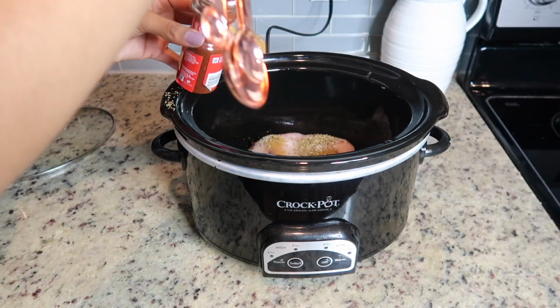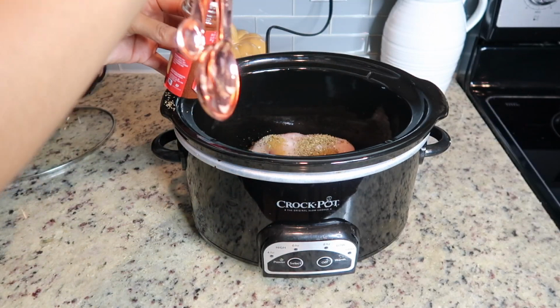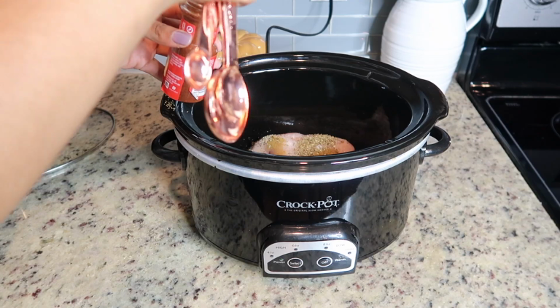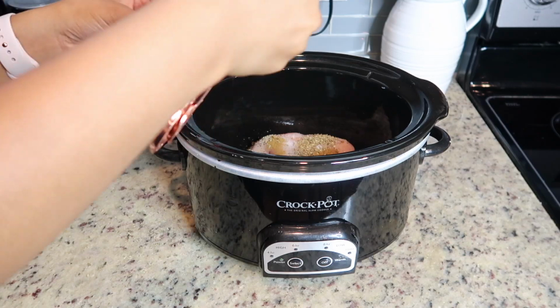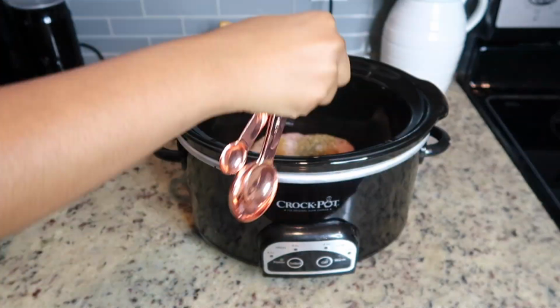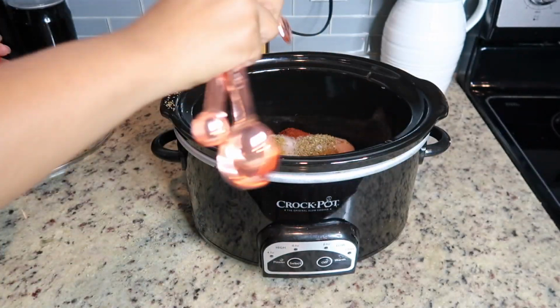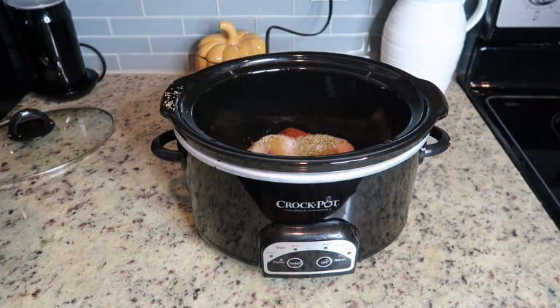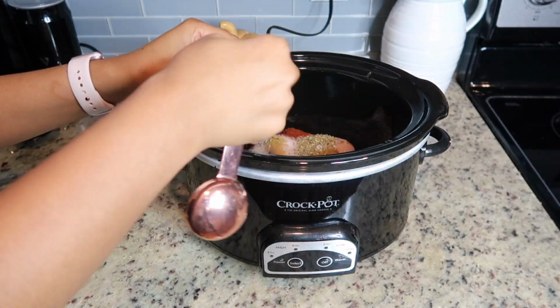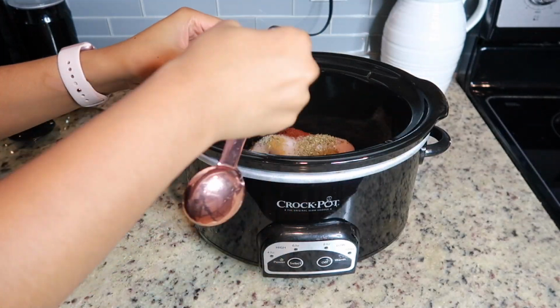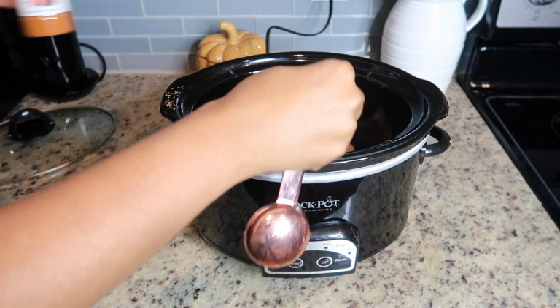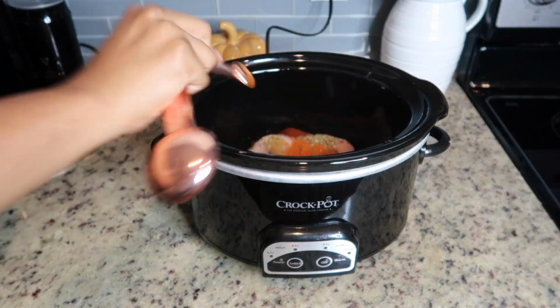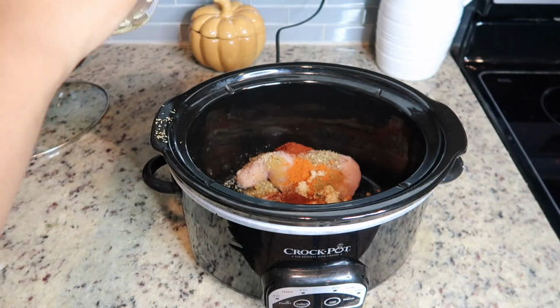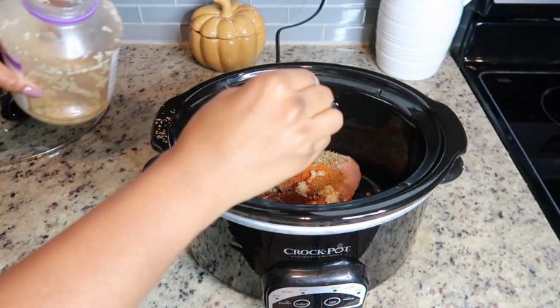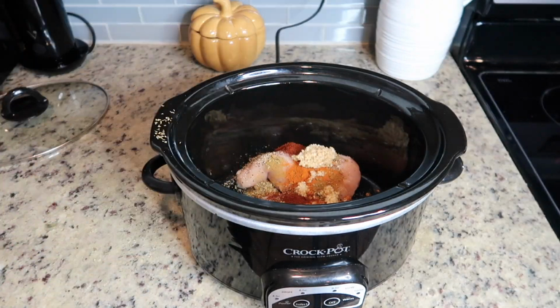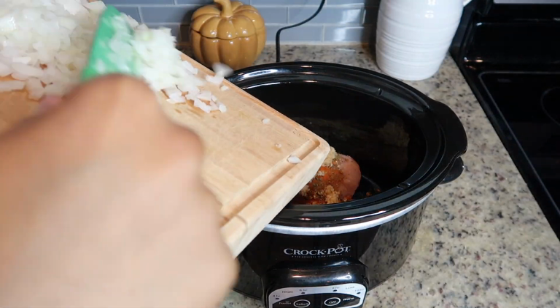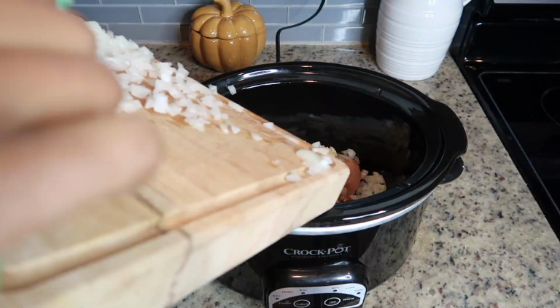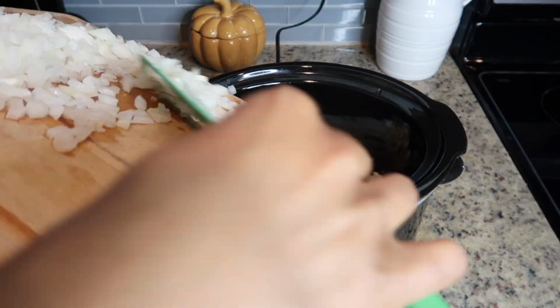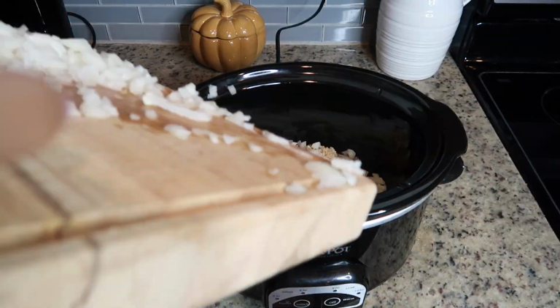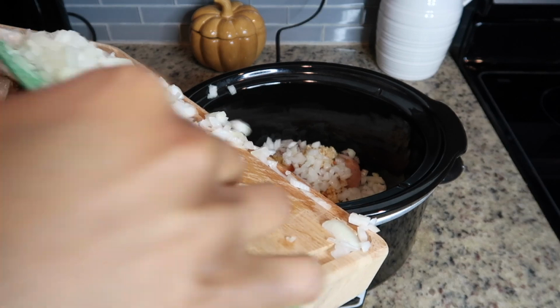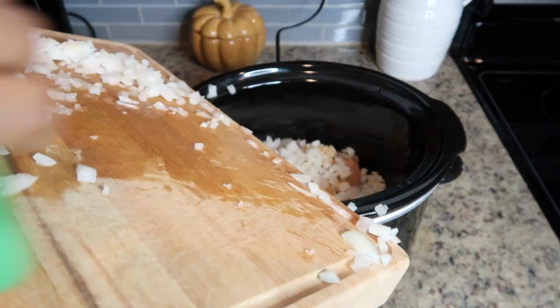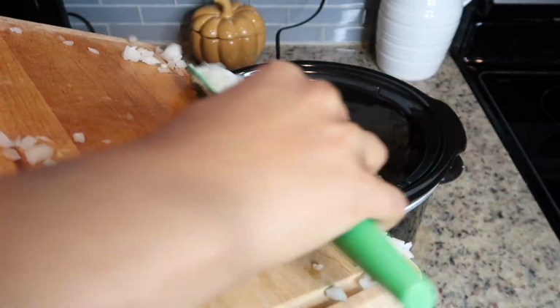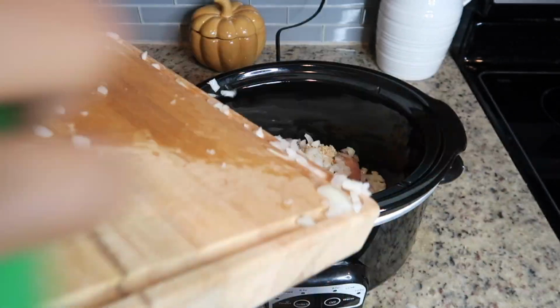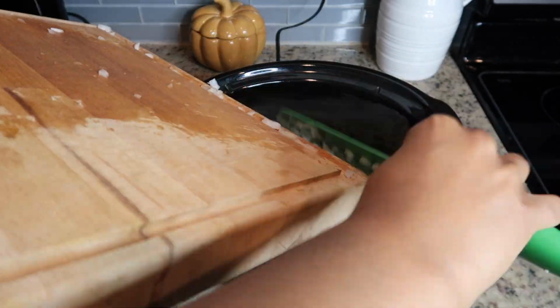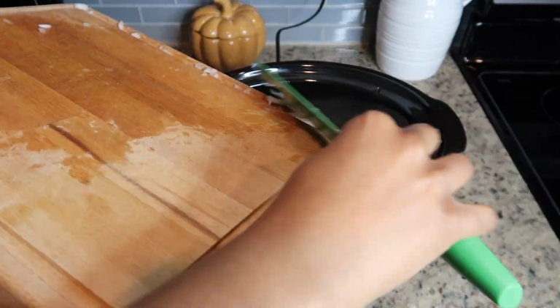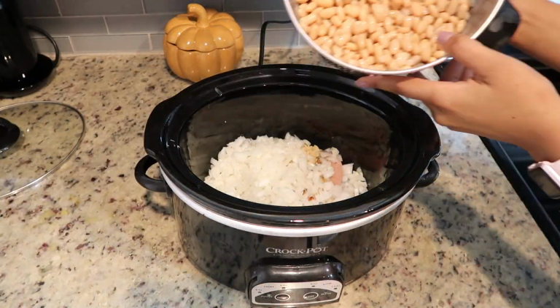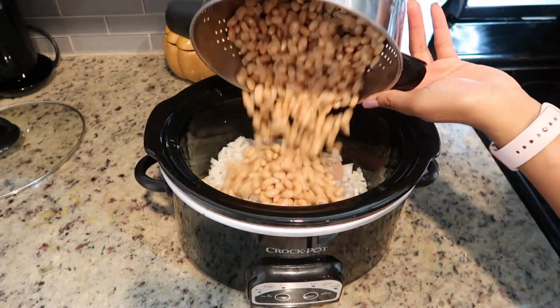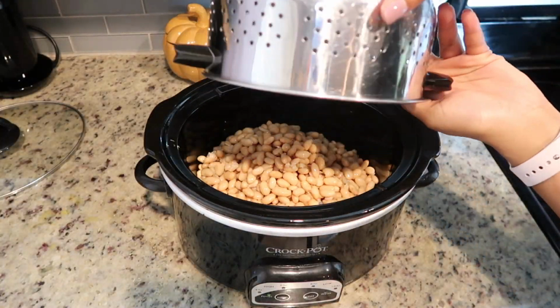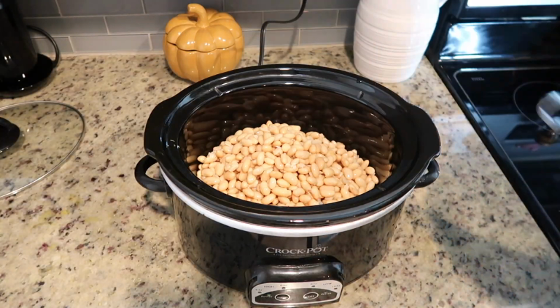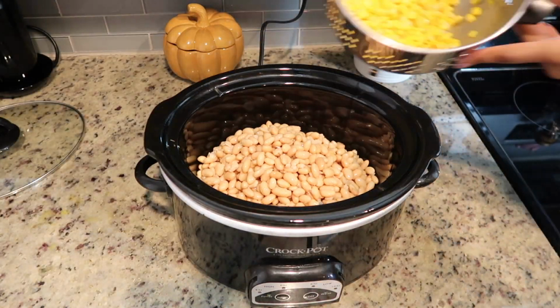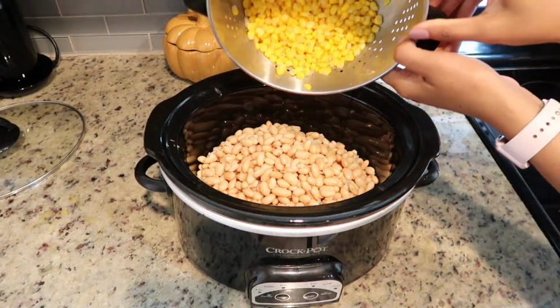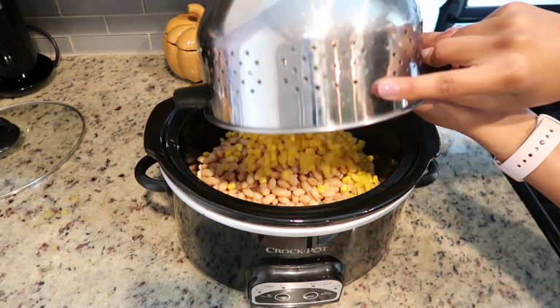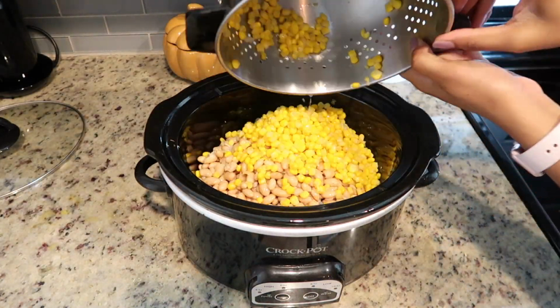I will leave the exact recipe down in the description box for you guys, but I'm just adding some salt, some black pepper, some cumin, oregano, chili powder, and cayenne pepper.